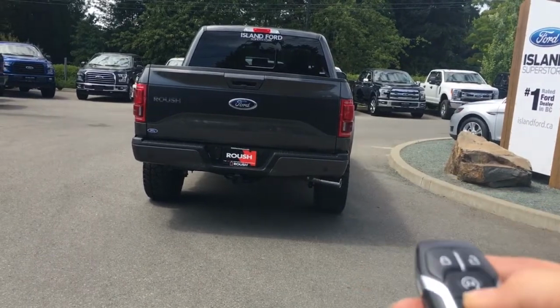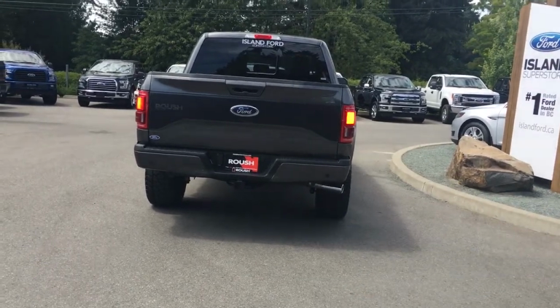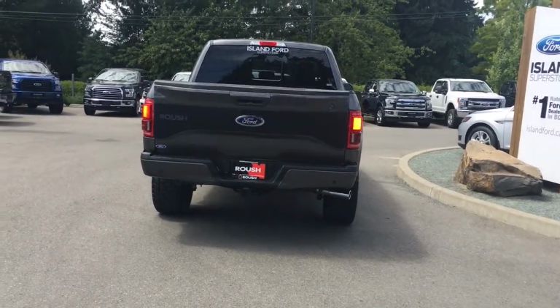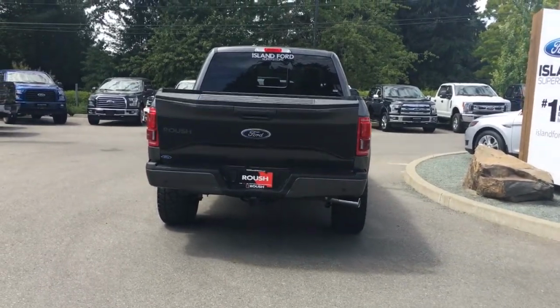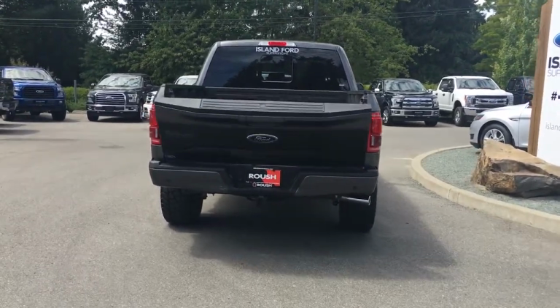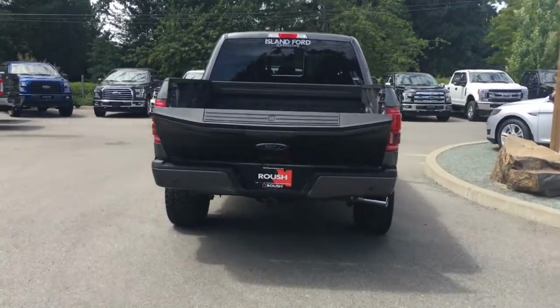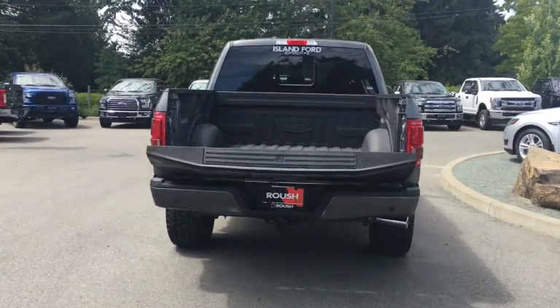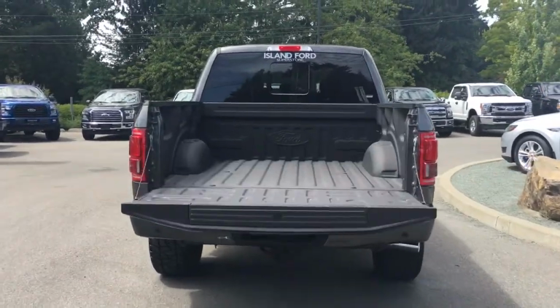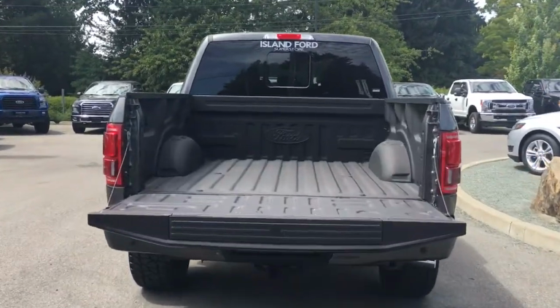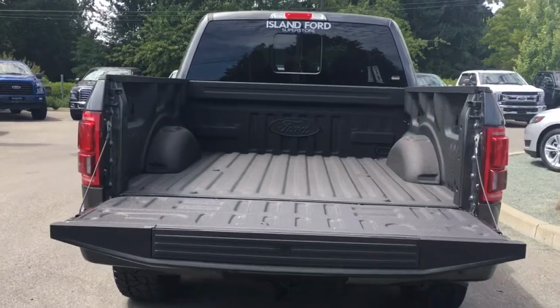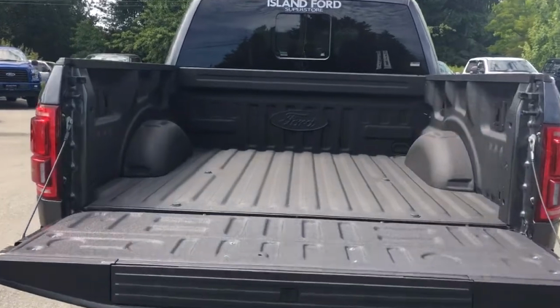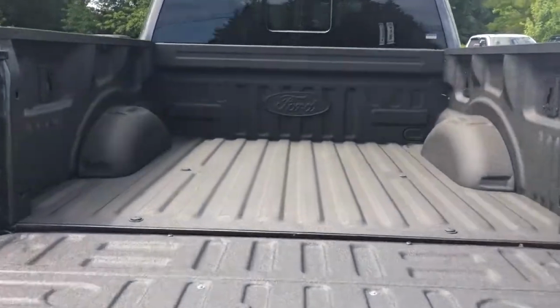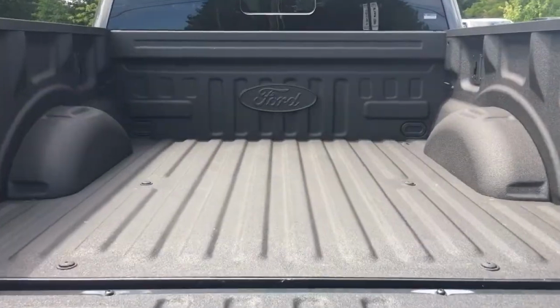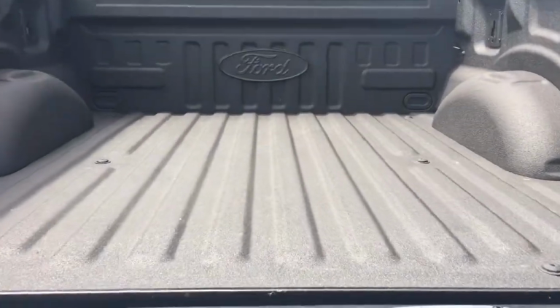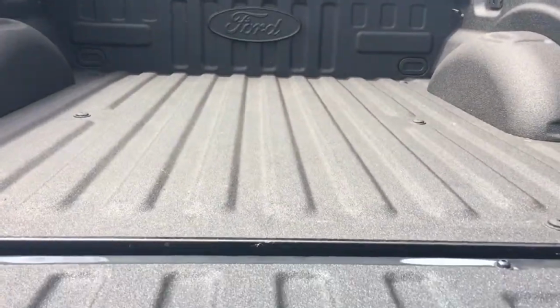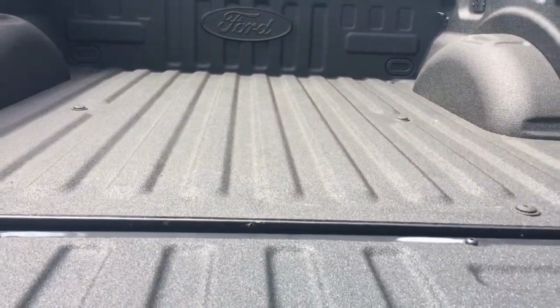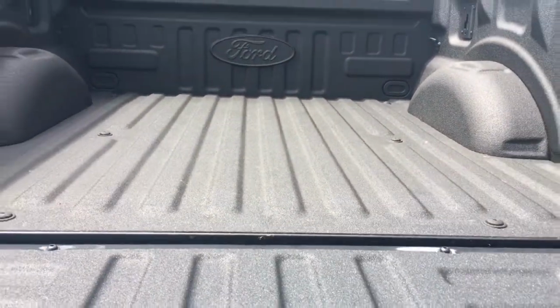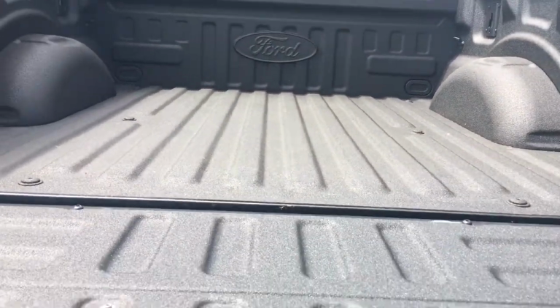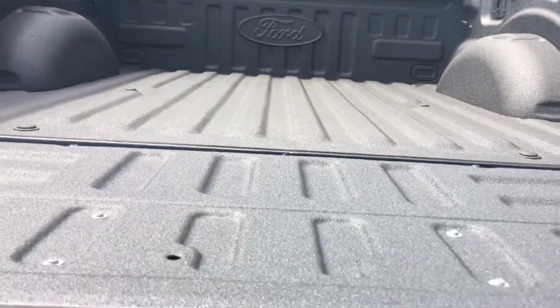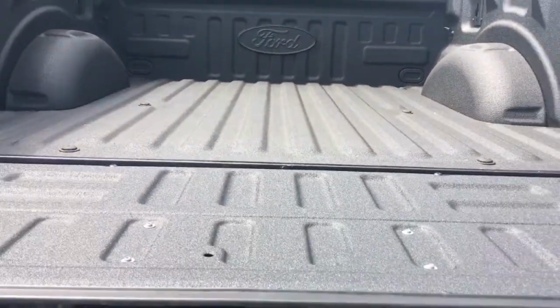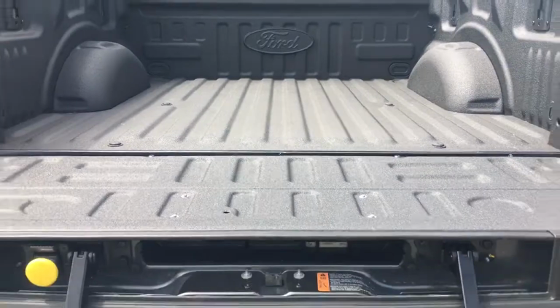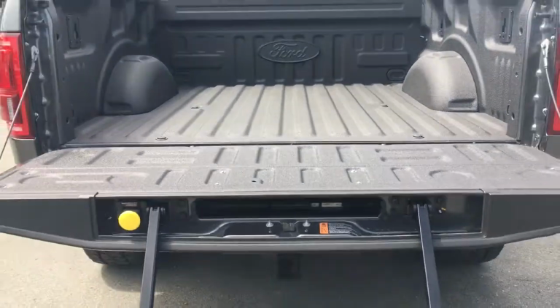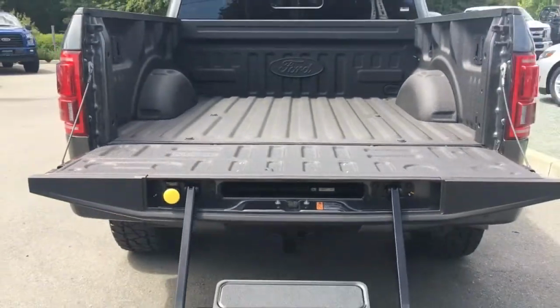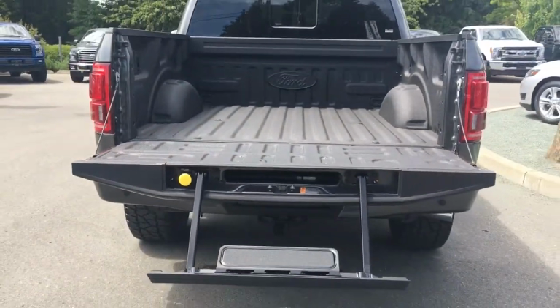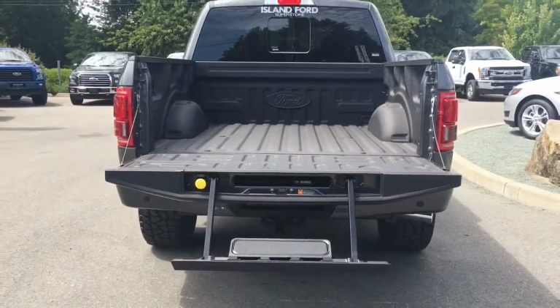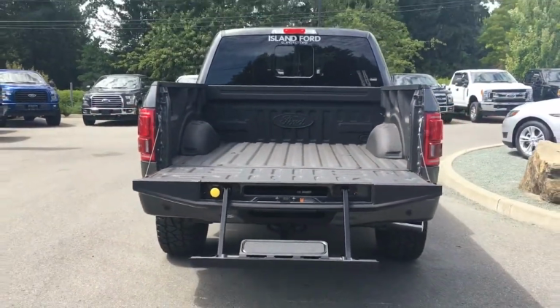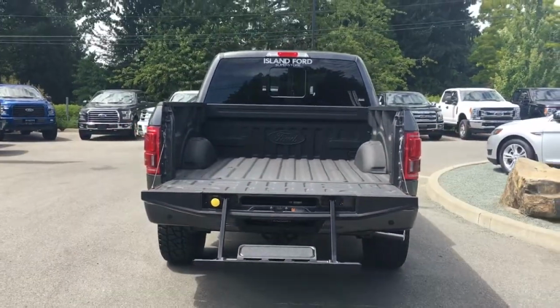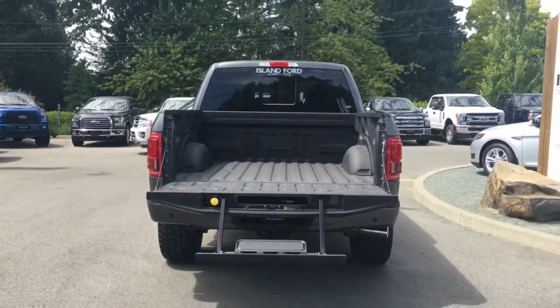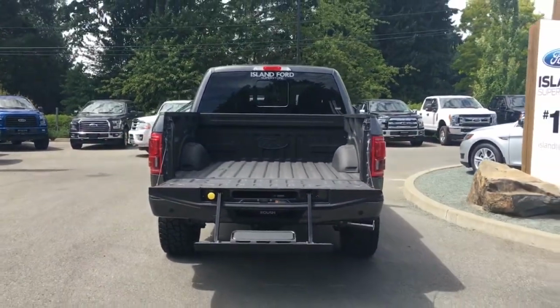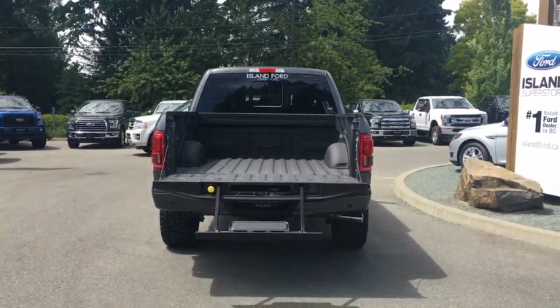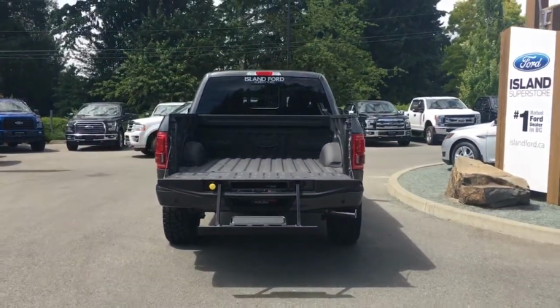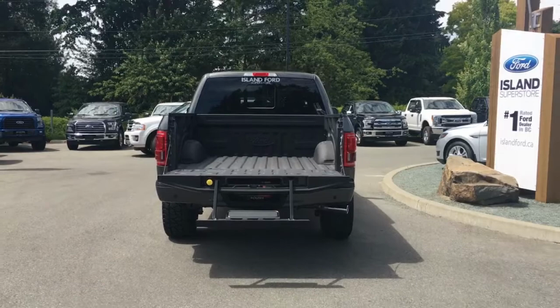When you want to open up the tailgate, you can do so by double-clicking the fob — it powers it down for you. Inside you'll notice it's got a nice spray-in liner, tie-downs in all four corners, box link and a tailgate step to make it easier to get in.